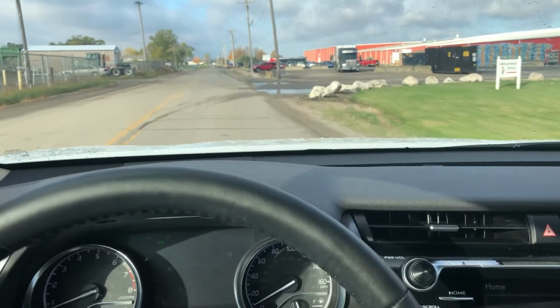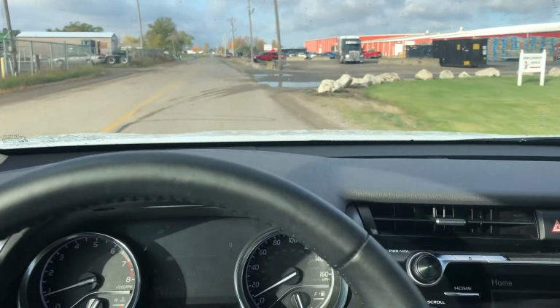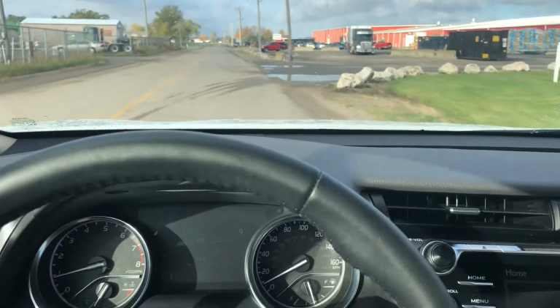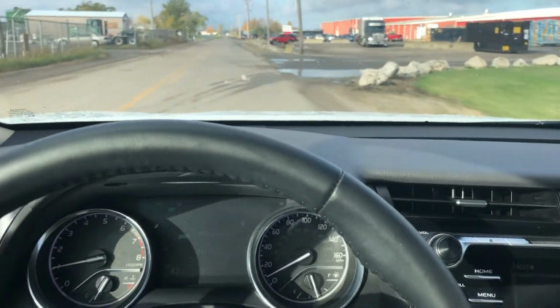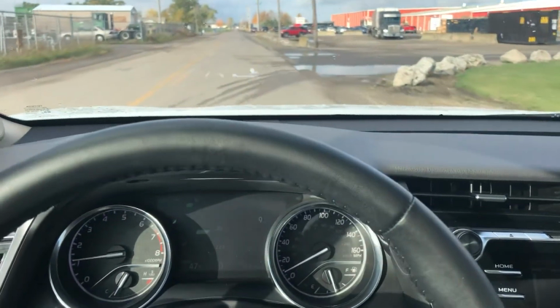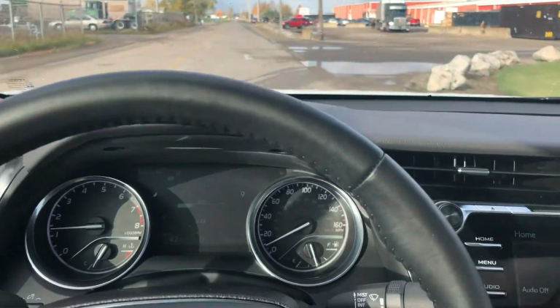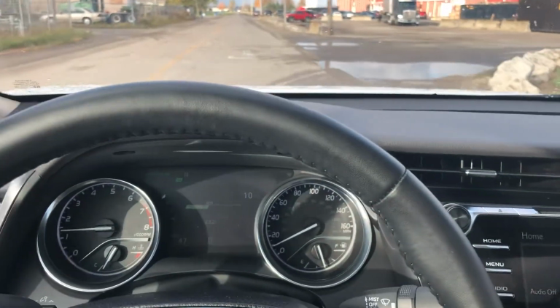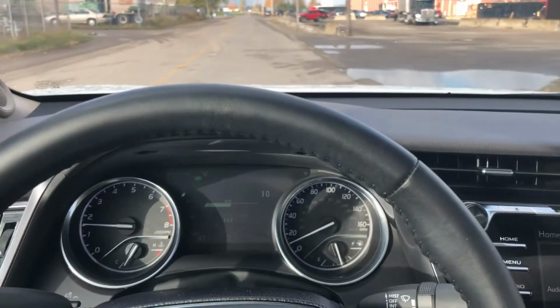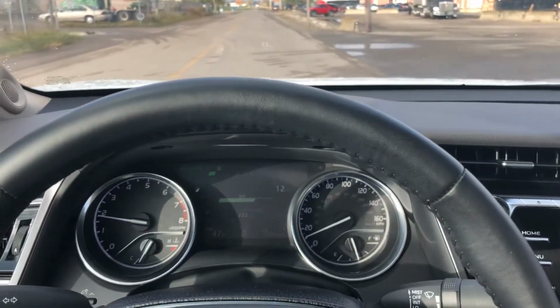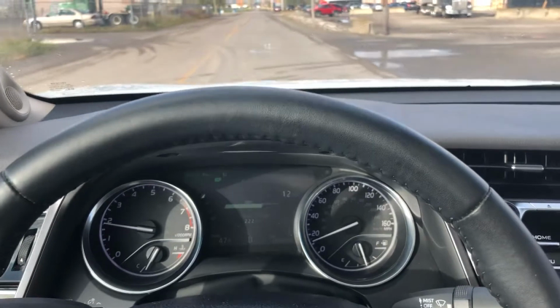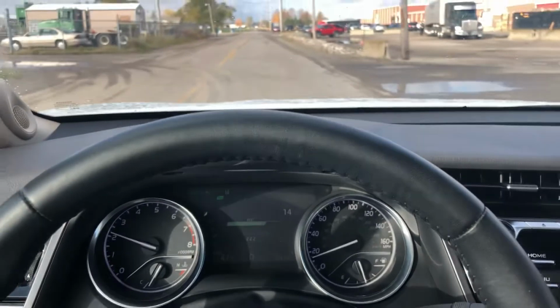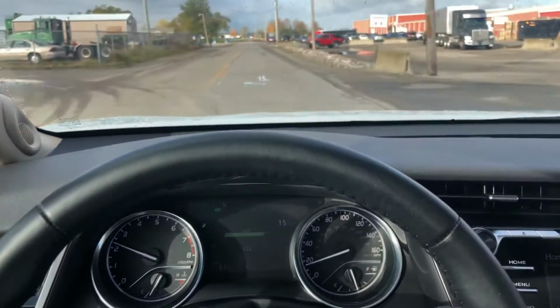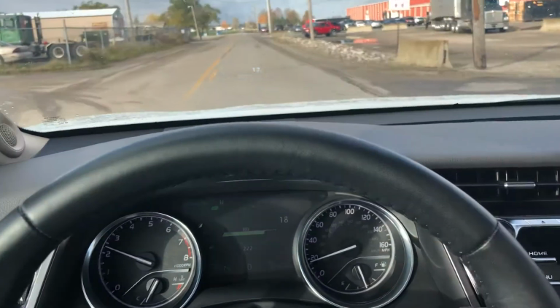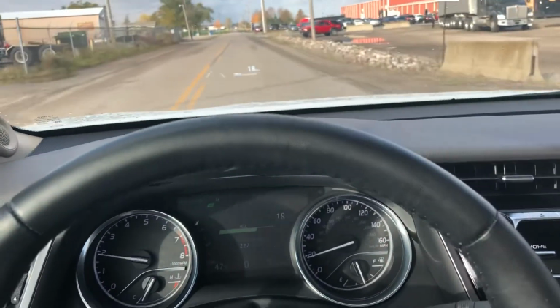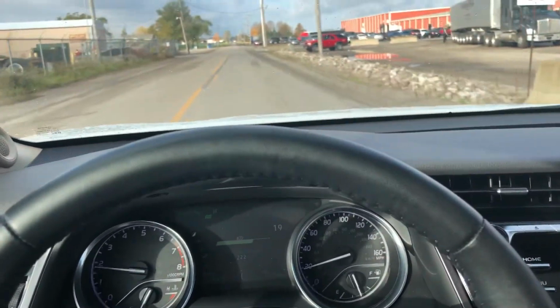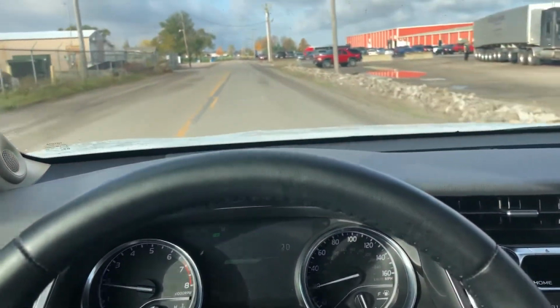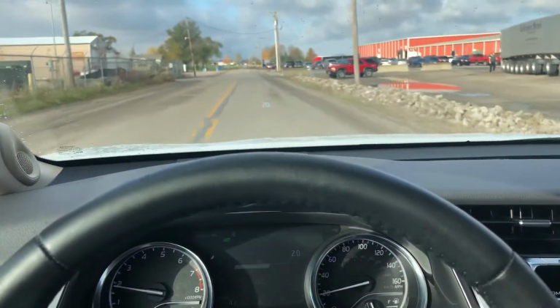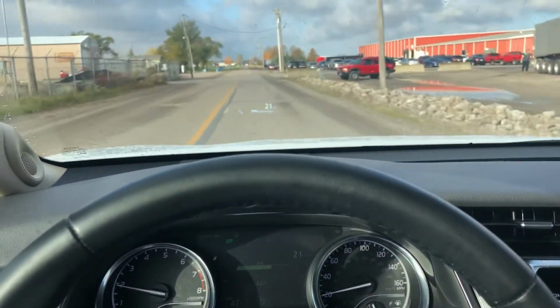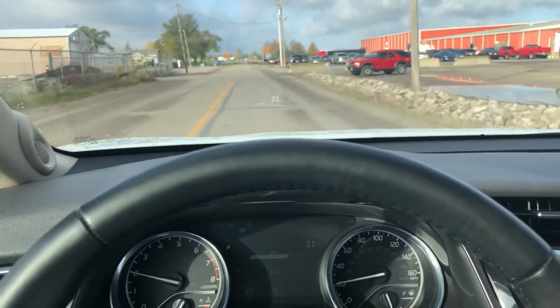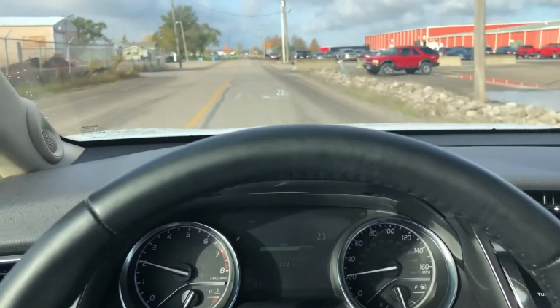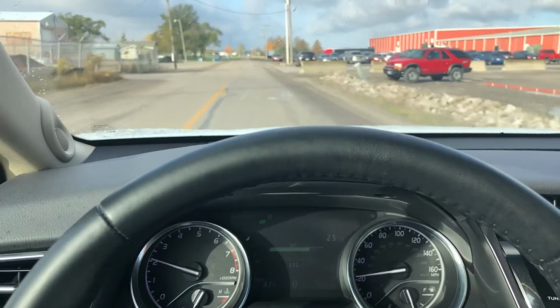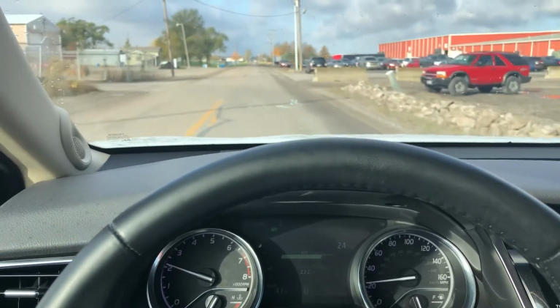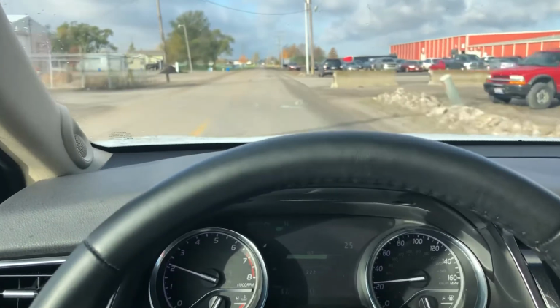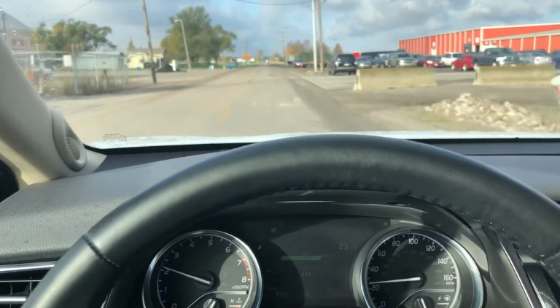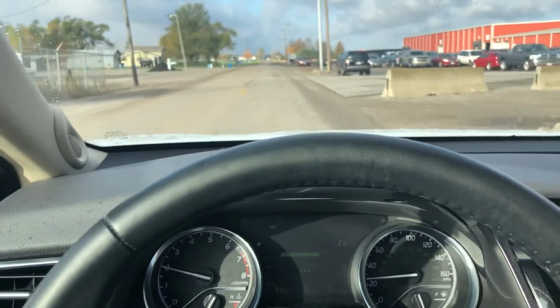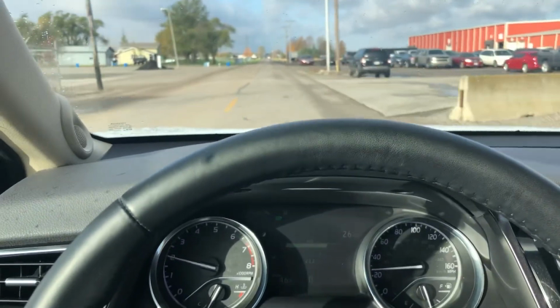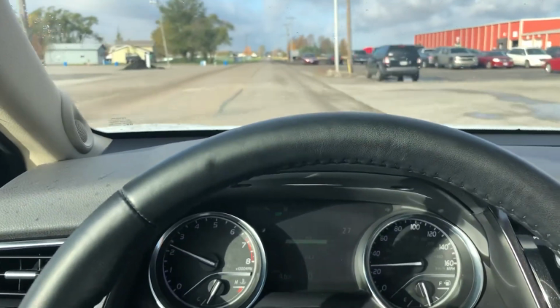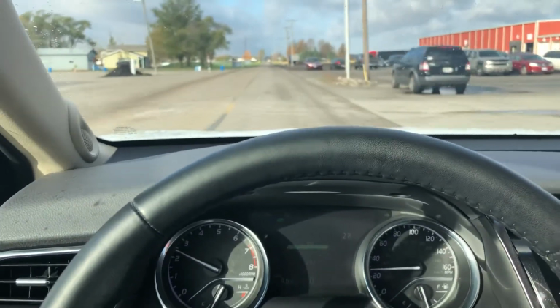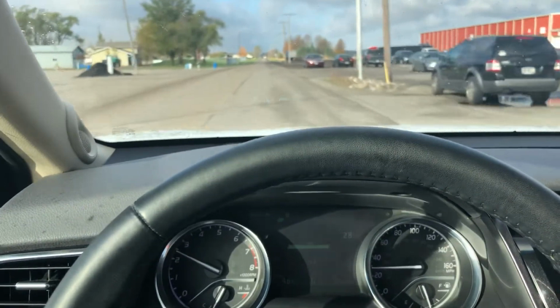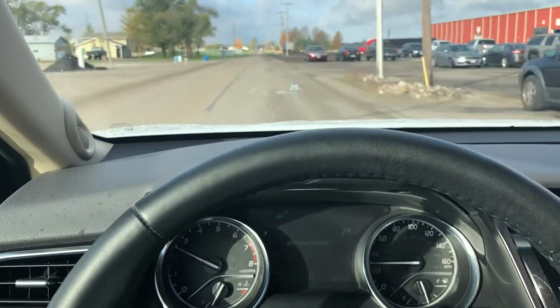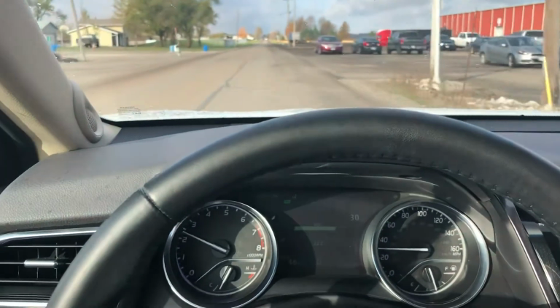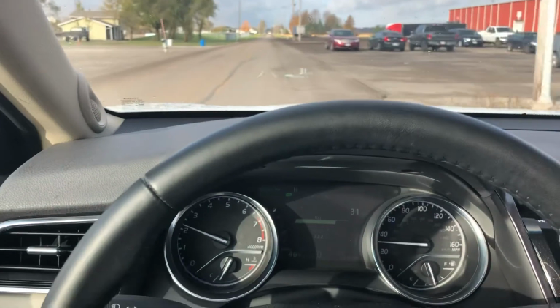Good morning, this is Carter out here at Terry Hendricks Chrysler. Just wanted to get a video driving the 2018 Toyota Camry here for you — just gonna take it for a quick spin around the block, not having any issues.